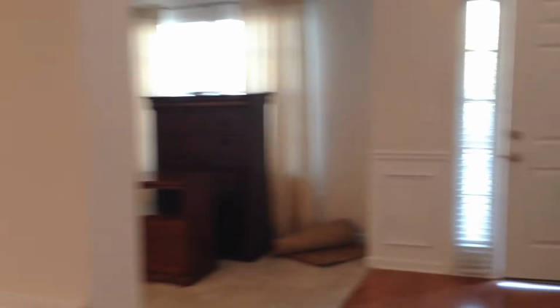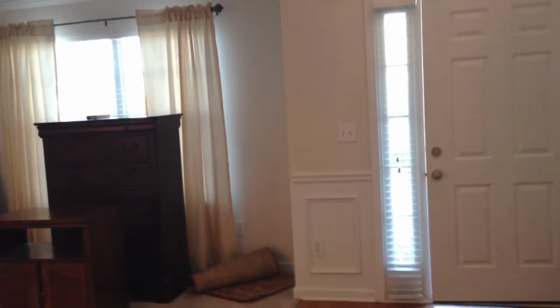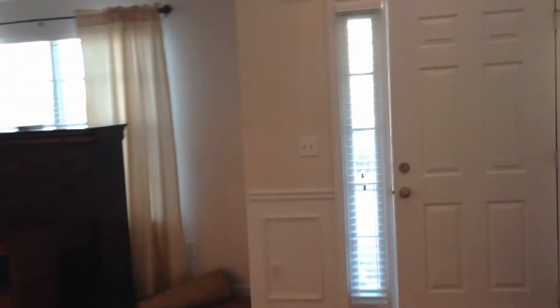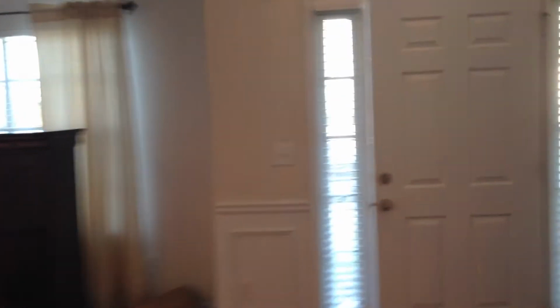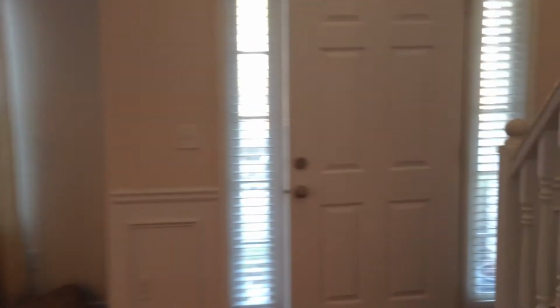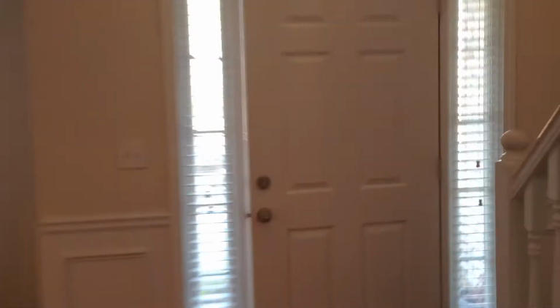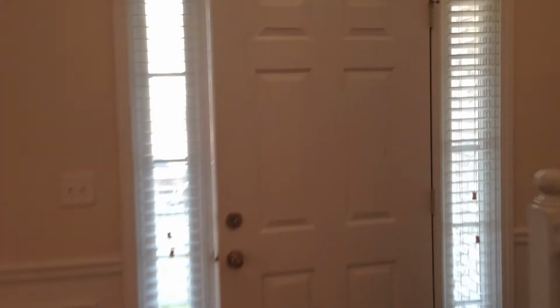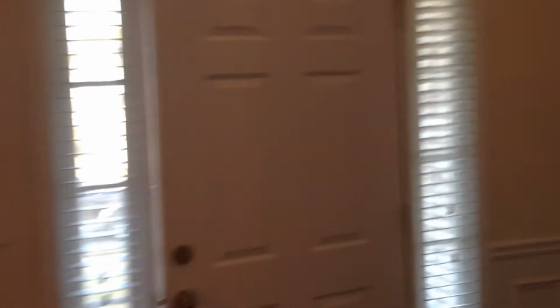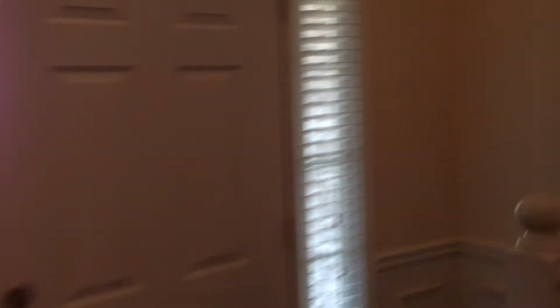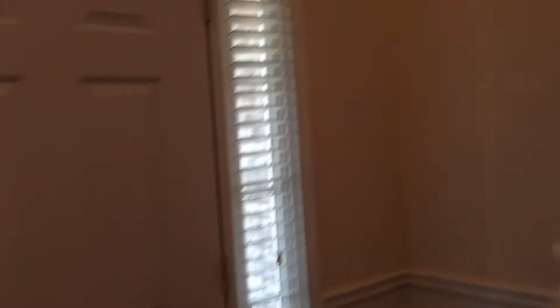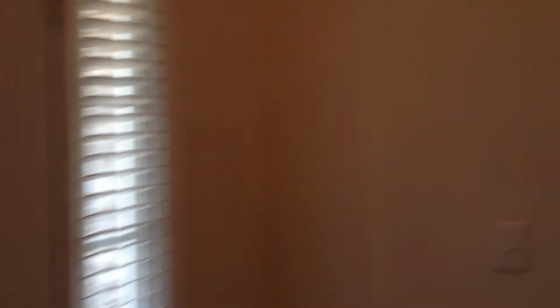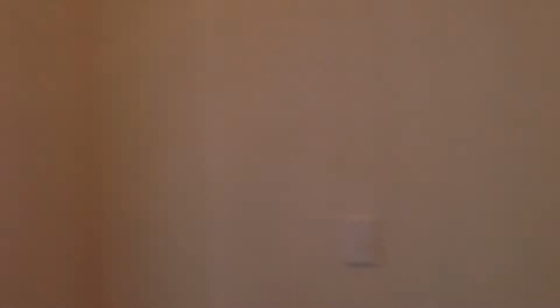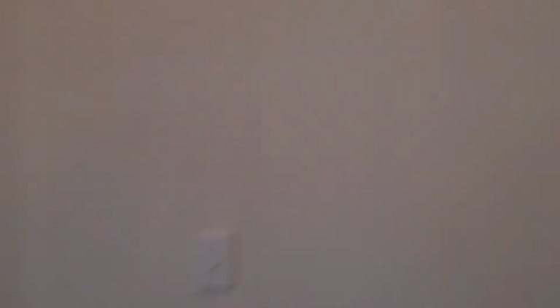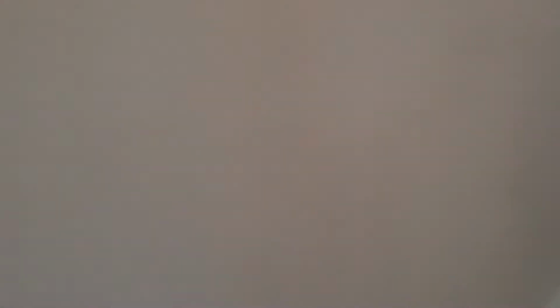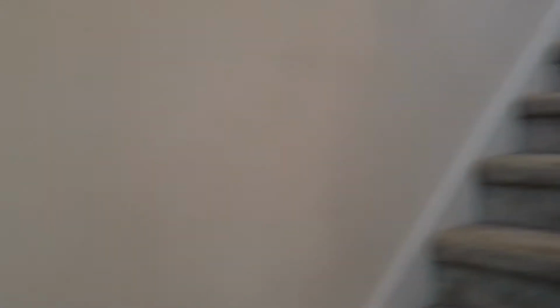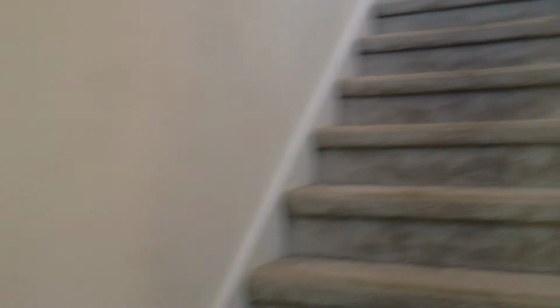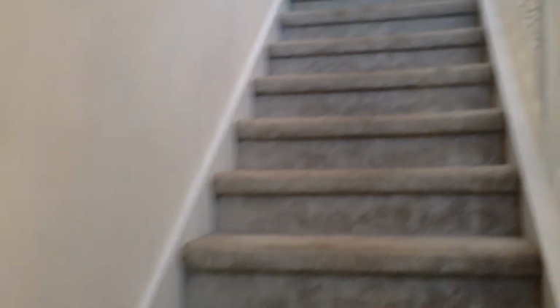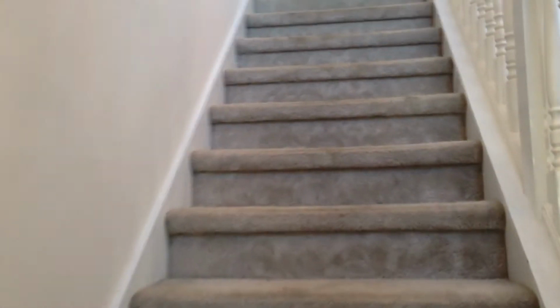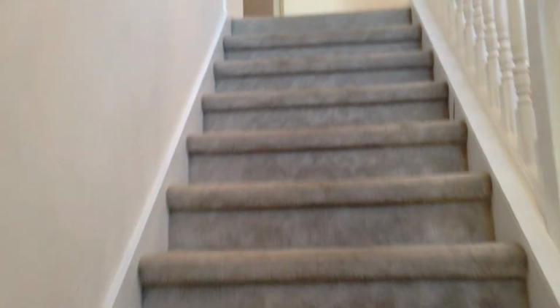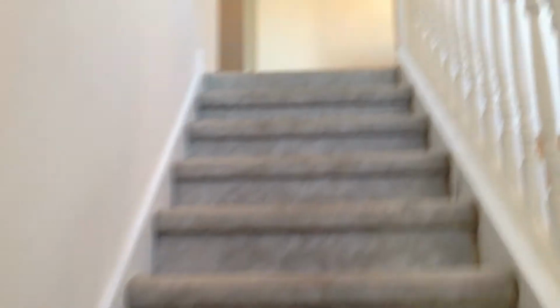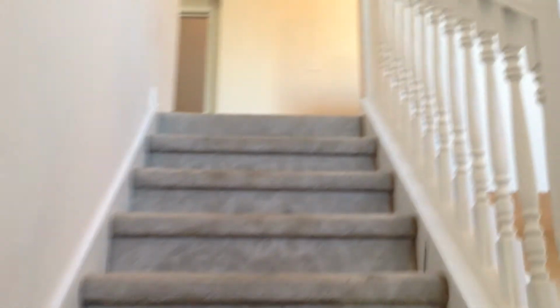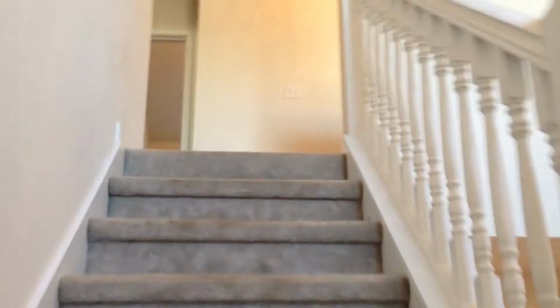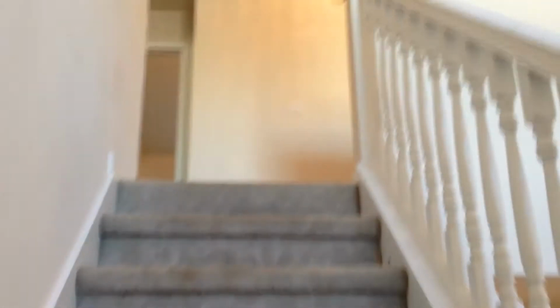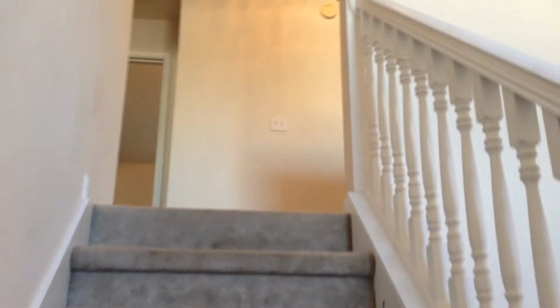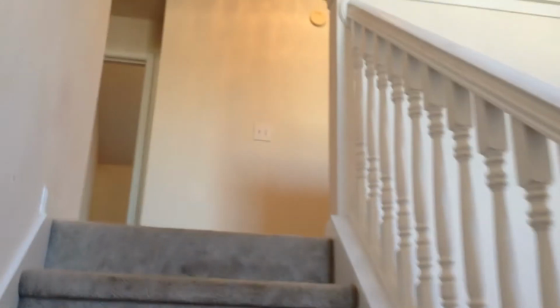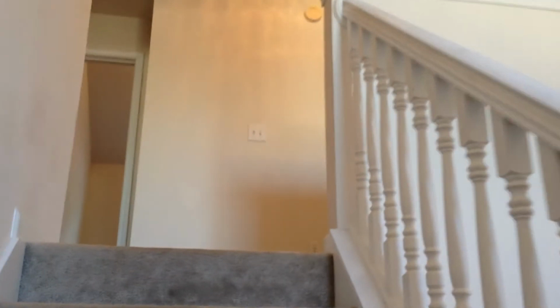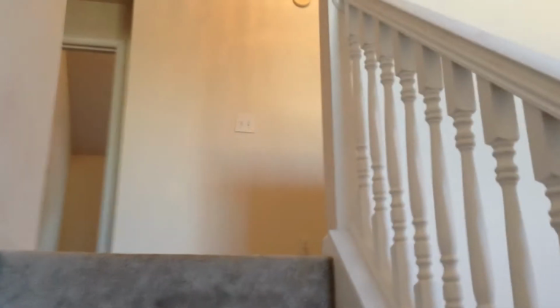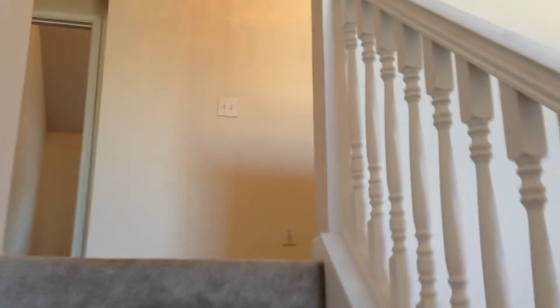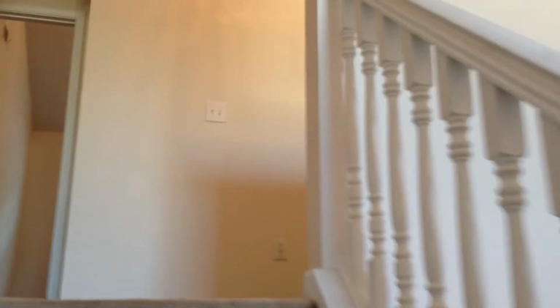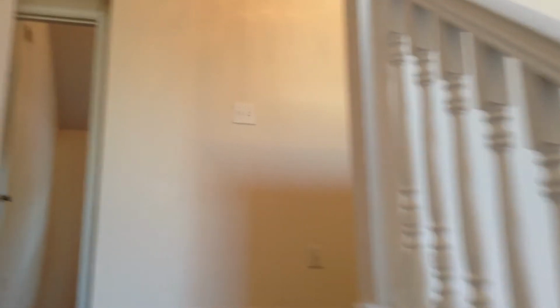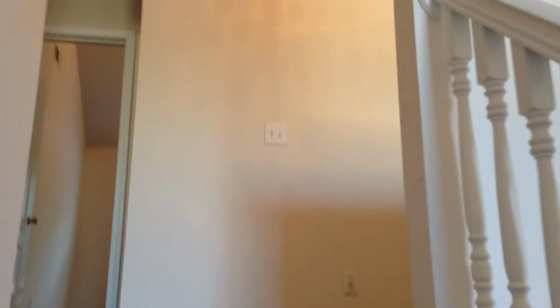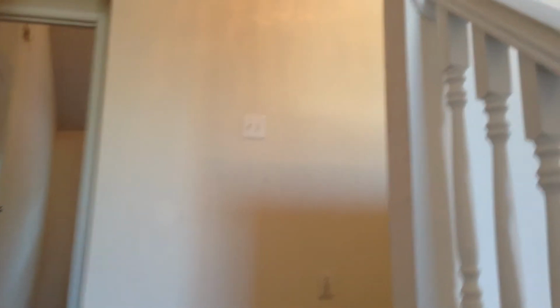We're going to take you upstairs and show you the bedrooms. All four bedrooms are upstairs. It's a very open floor plan, great for entertaining.